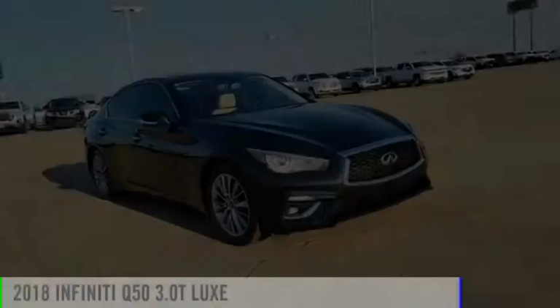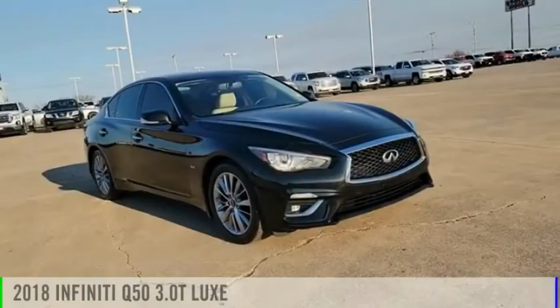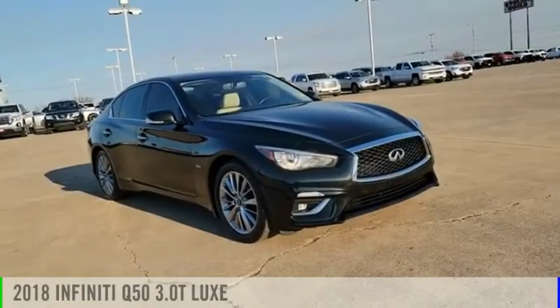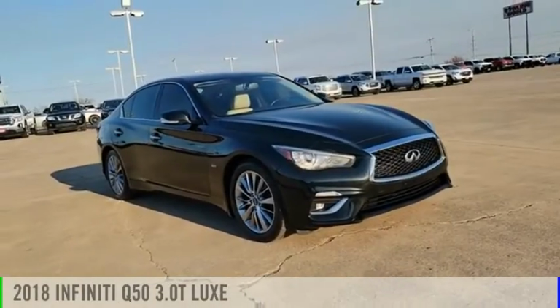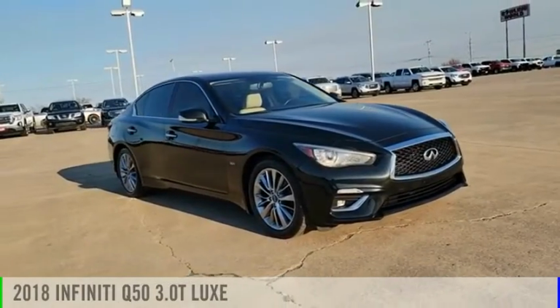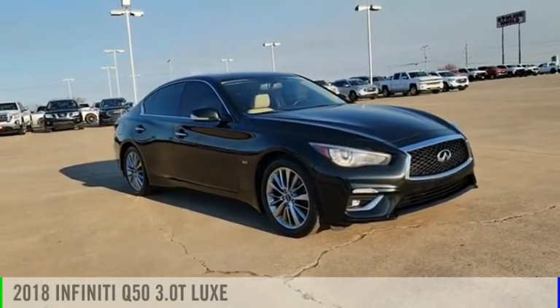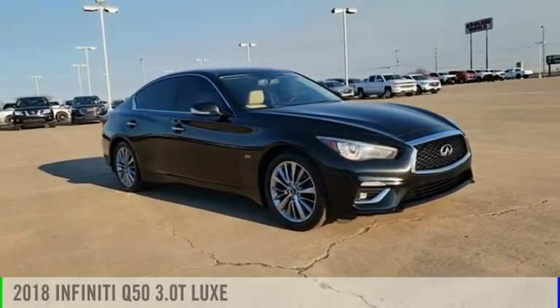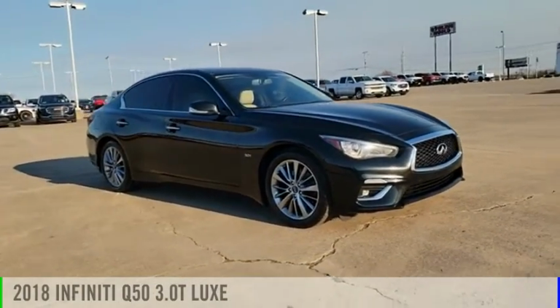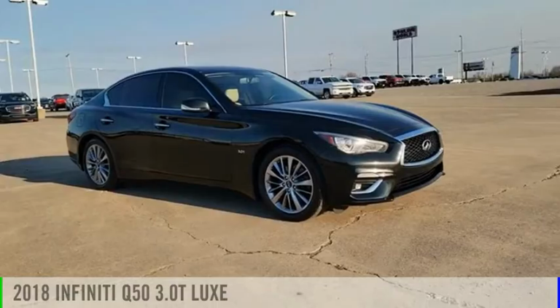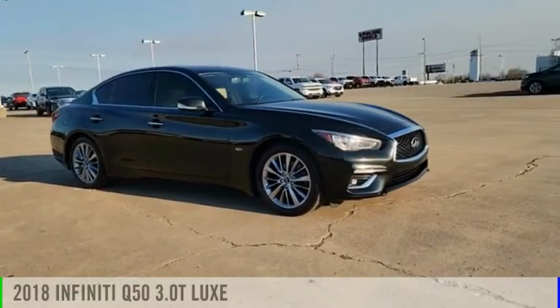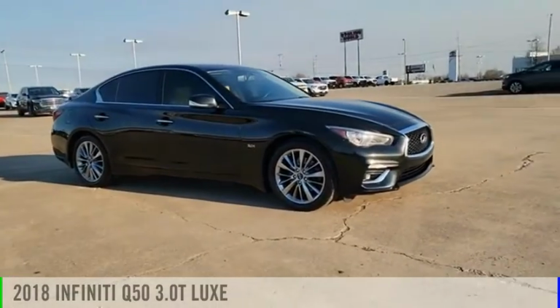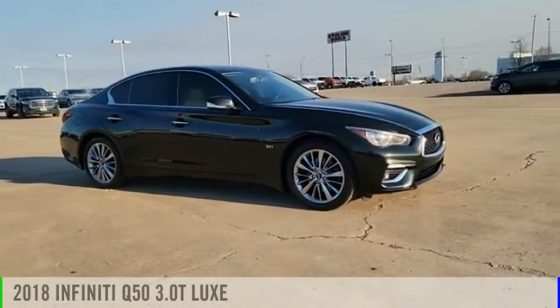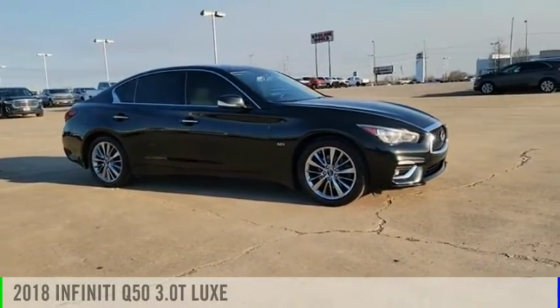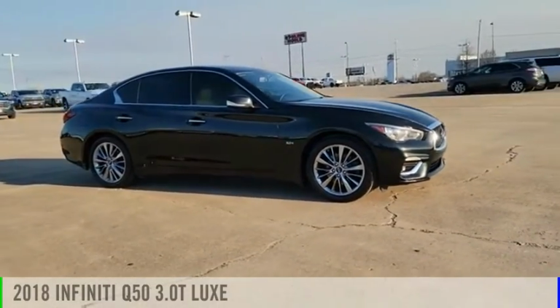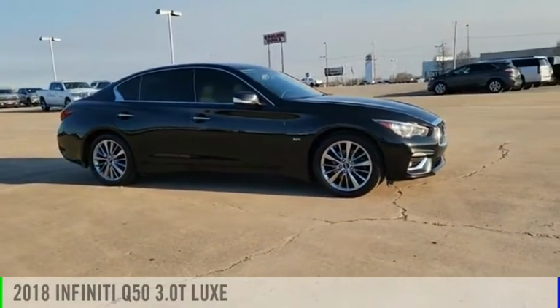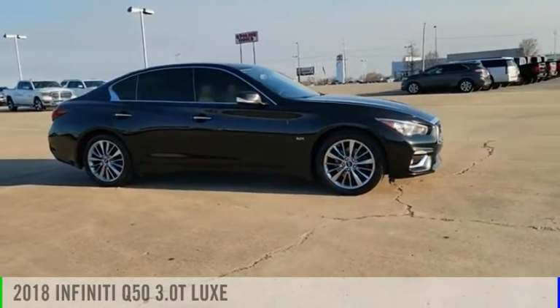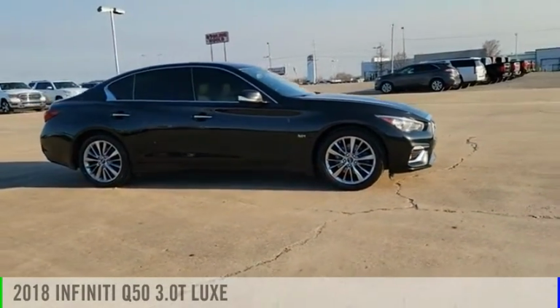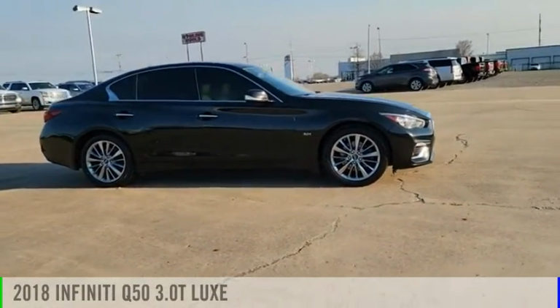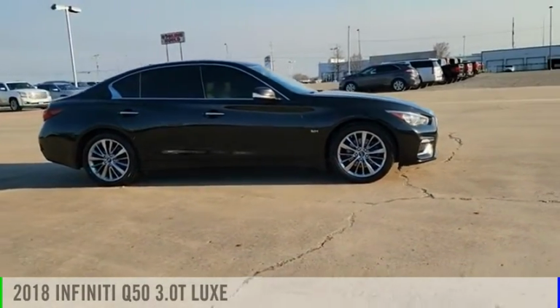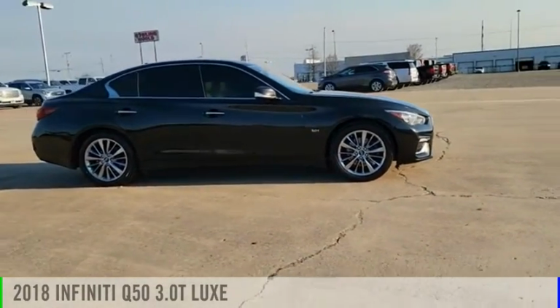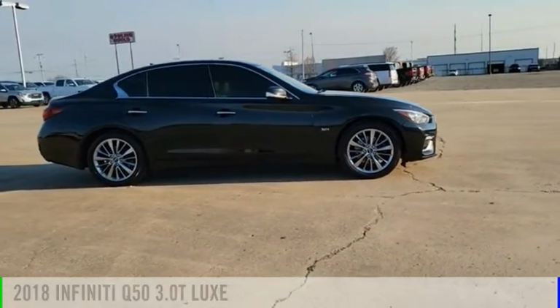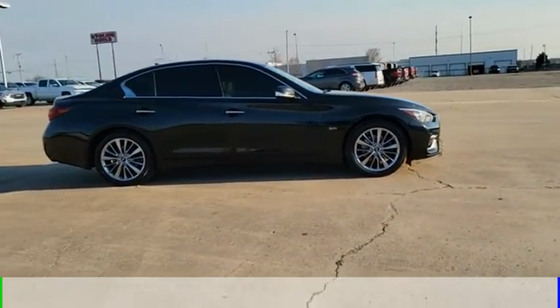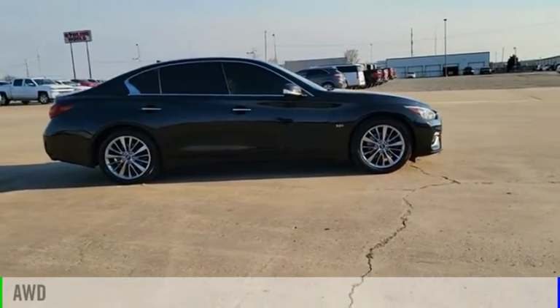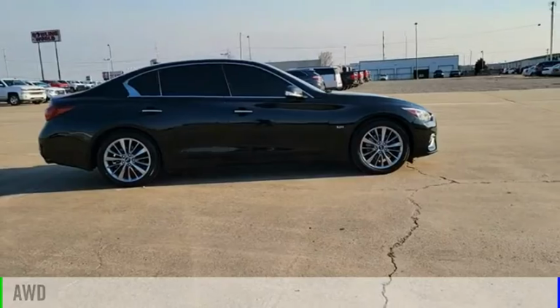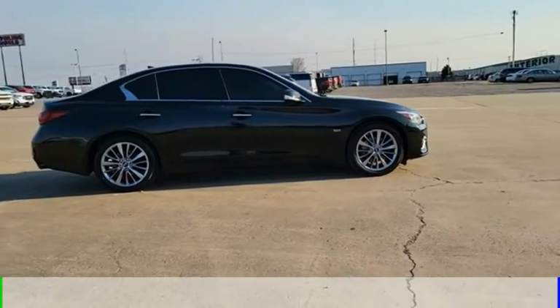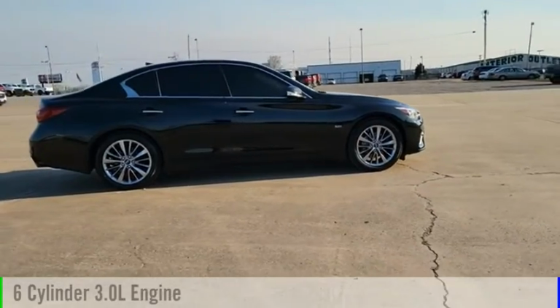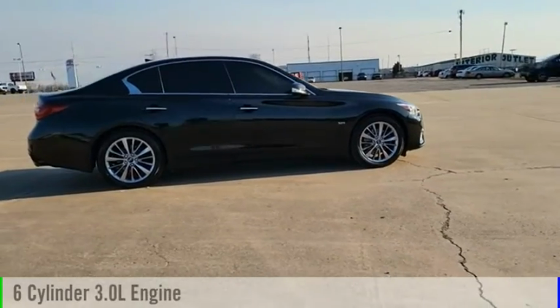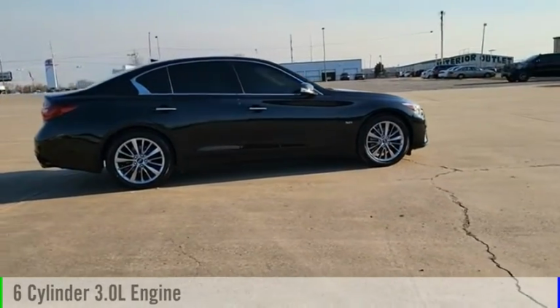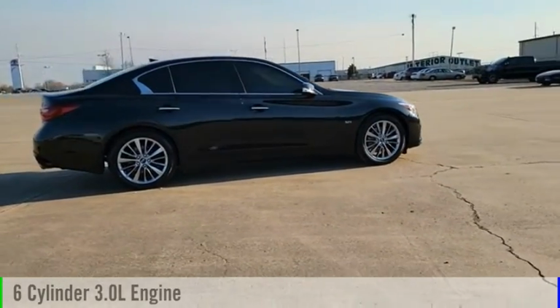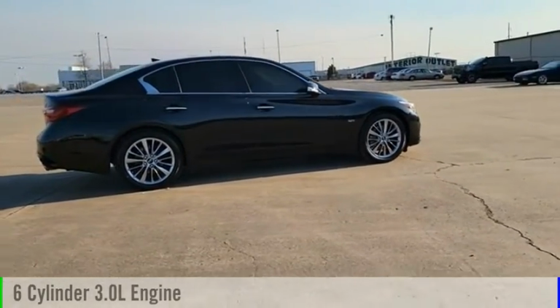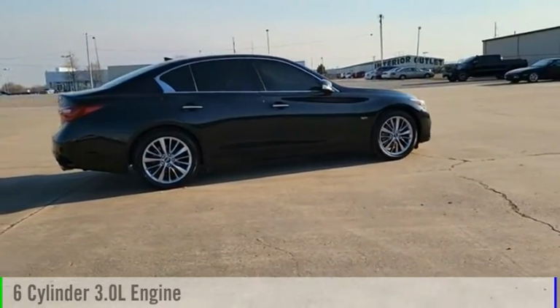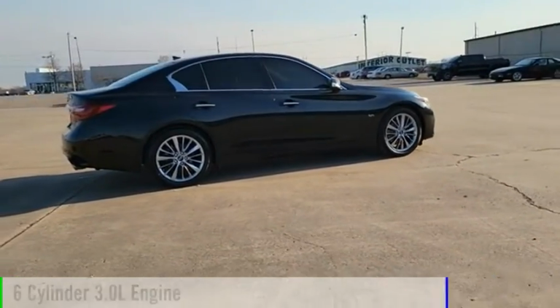We are pleased to show you the 2018 Infiniti Q50. This vehicle is powered by an all-wheel drive, six-cylinder, 3.0-liter engine.